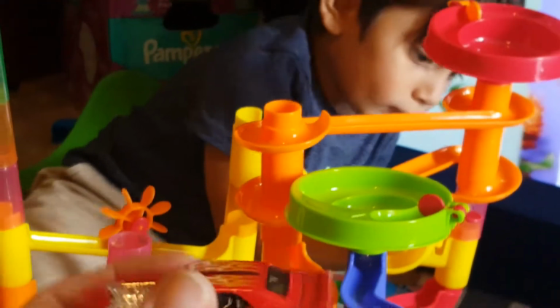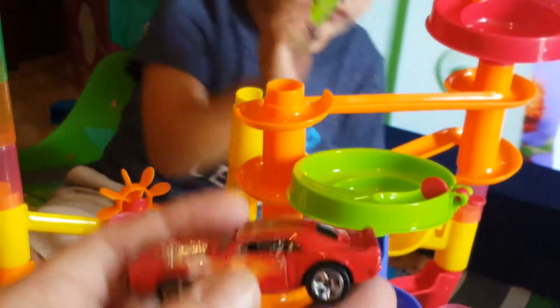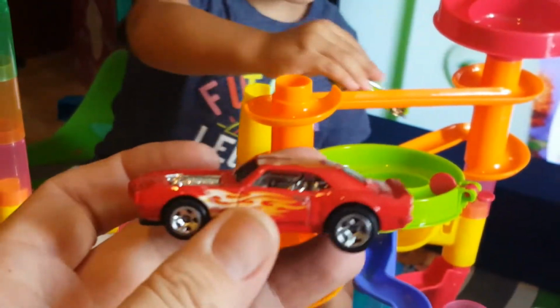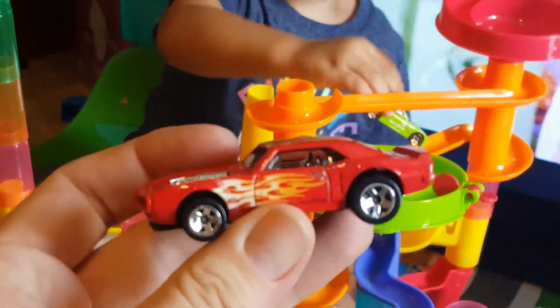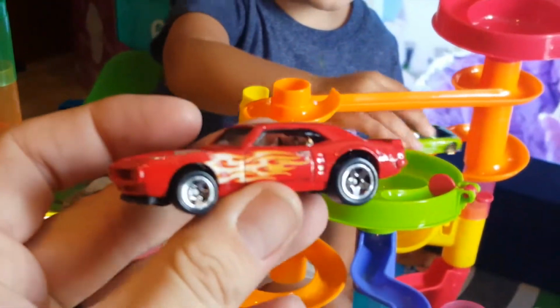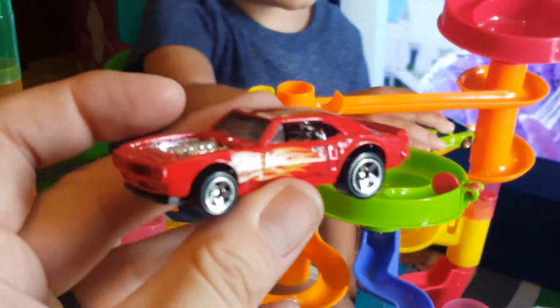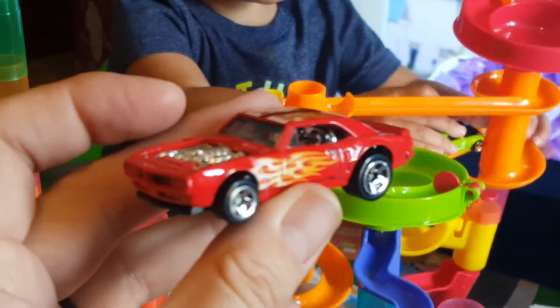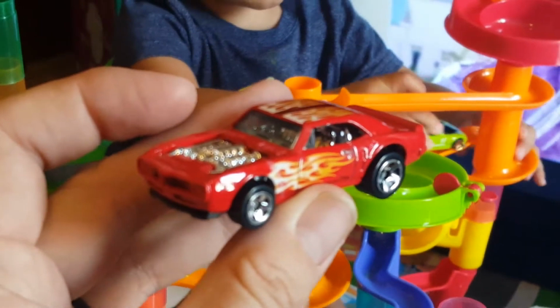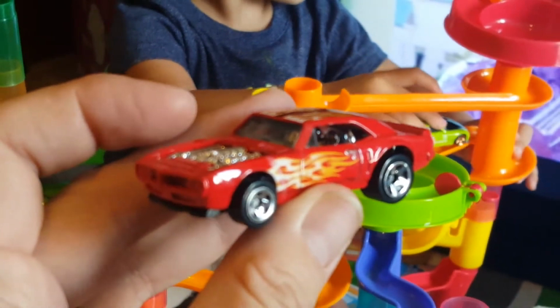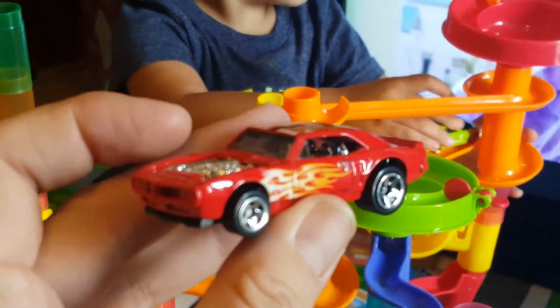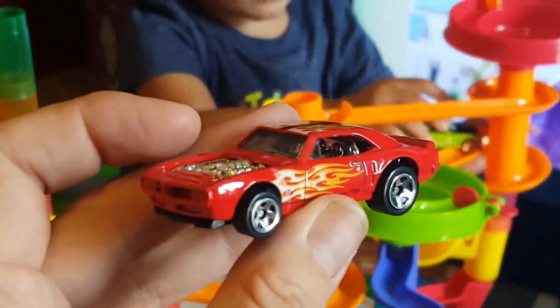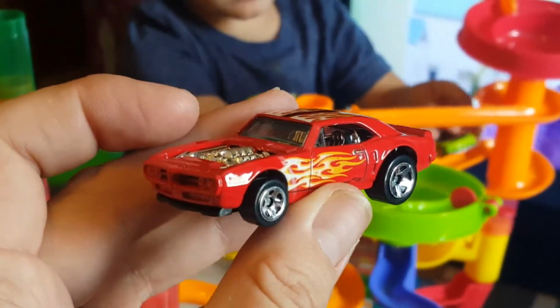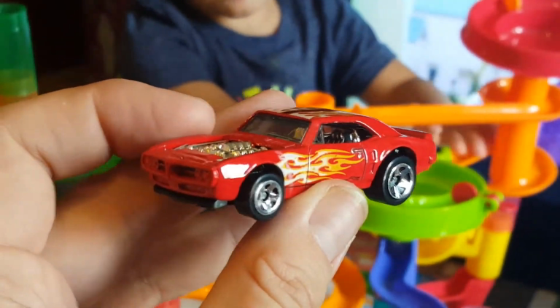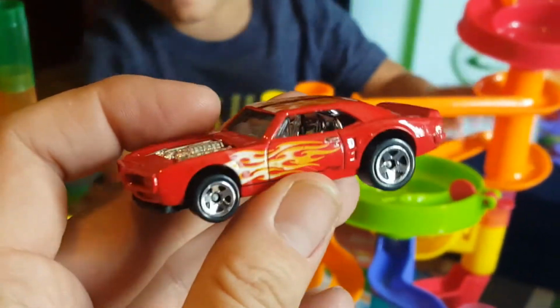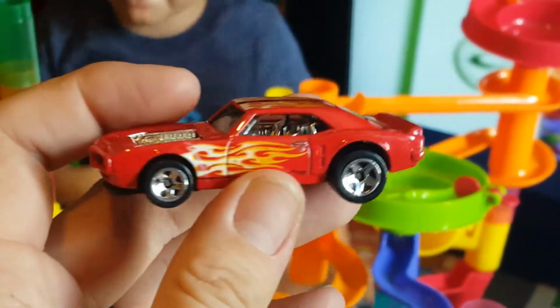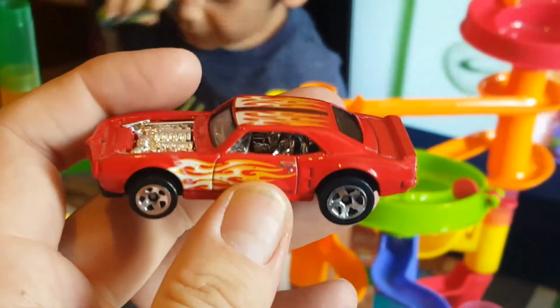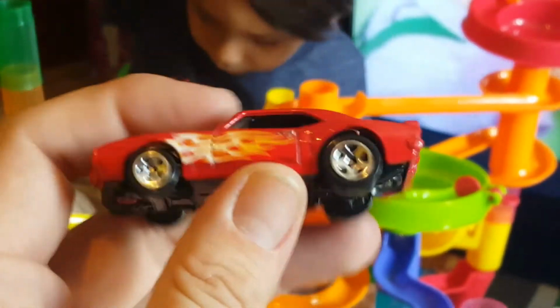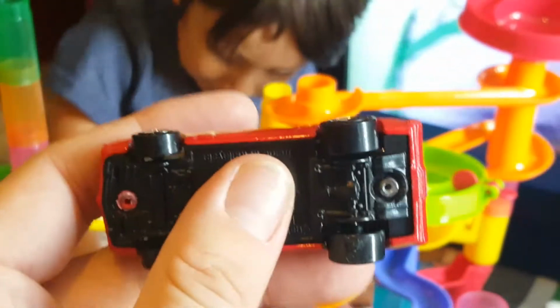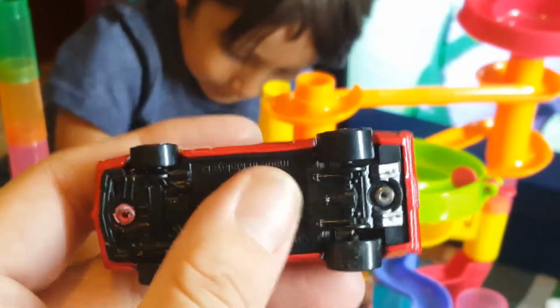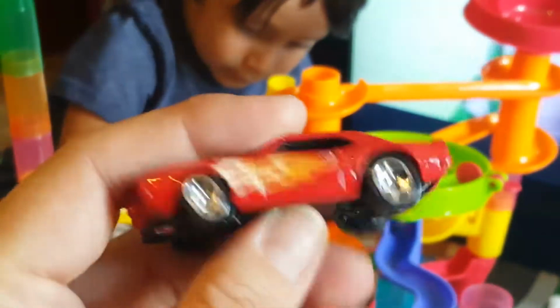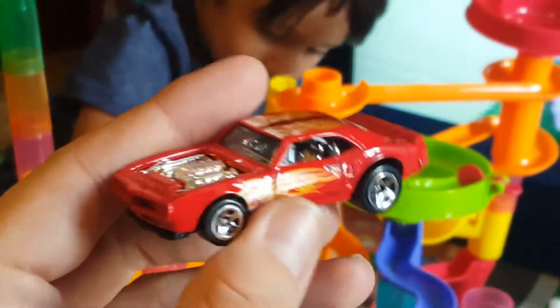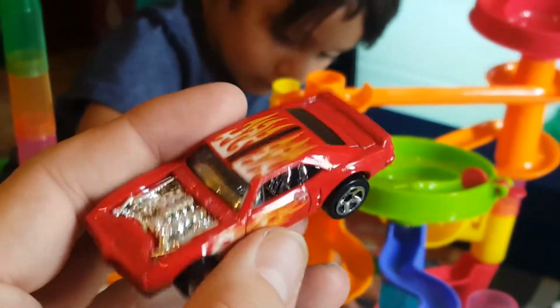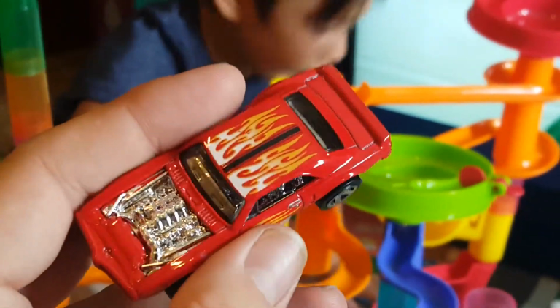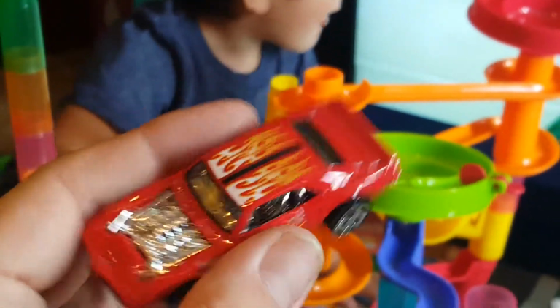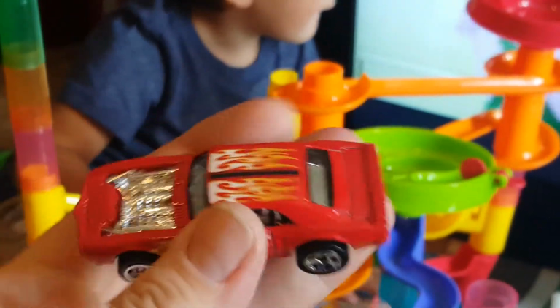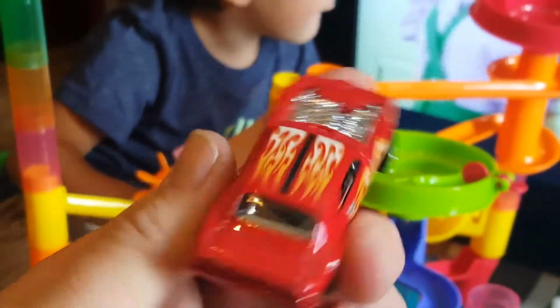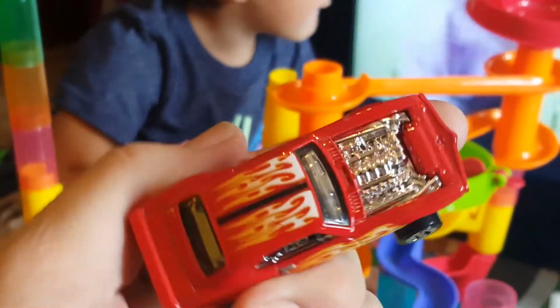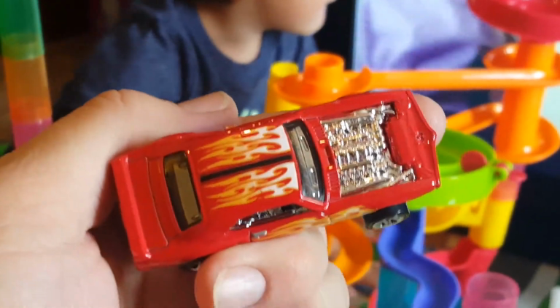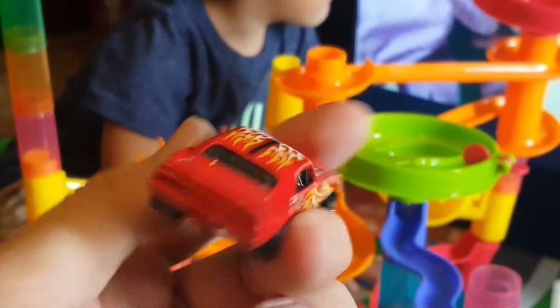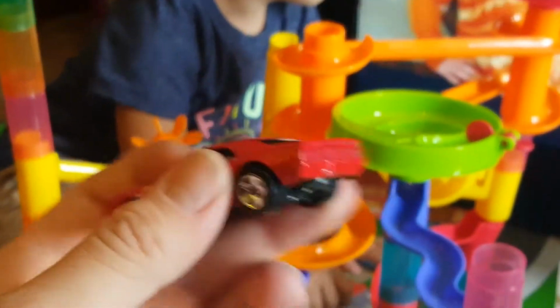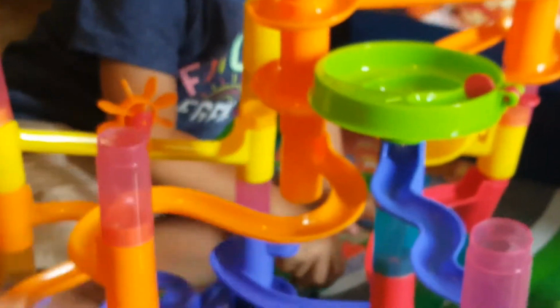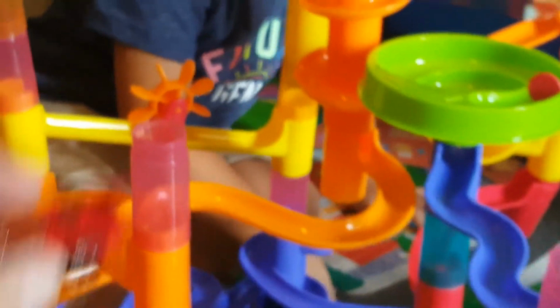There it is — the '67 Pontiac Firebird. Very cool! Check those wheels out, I like this one. Very cool, here you go Noah.